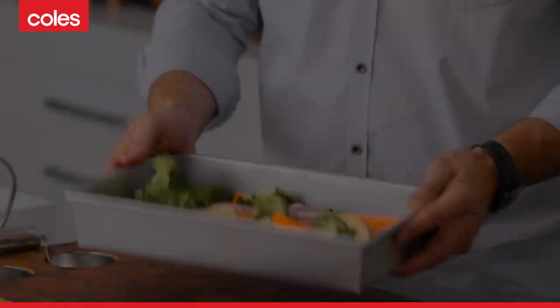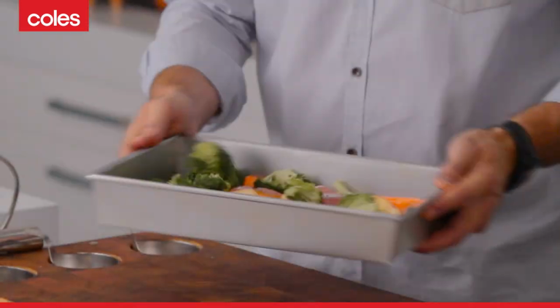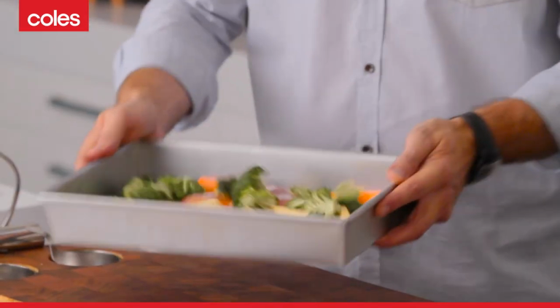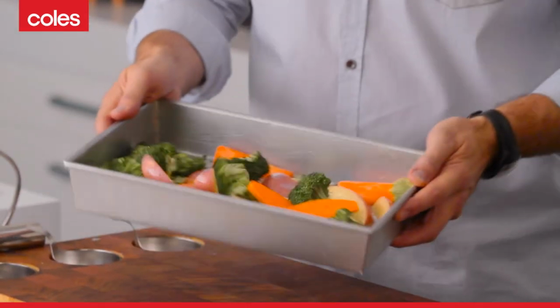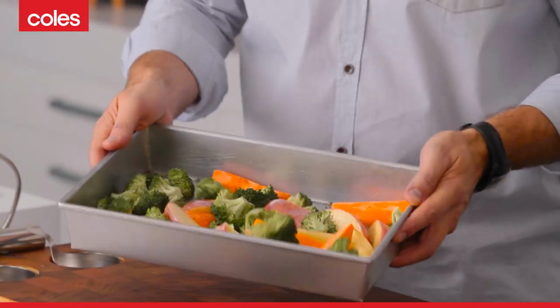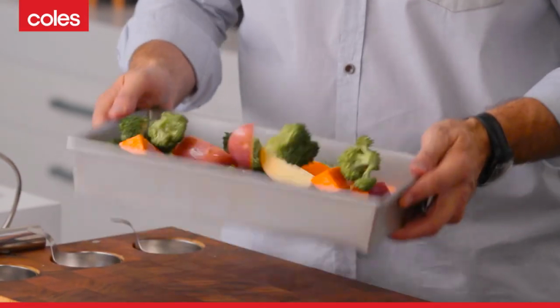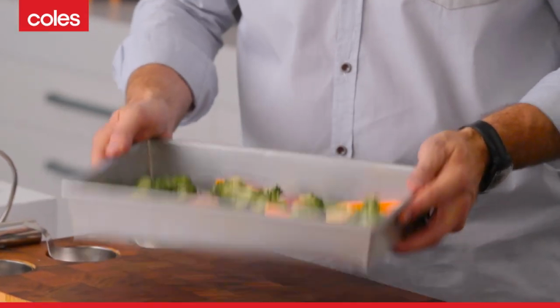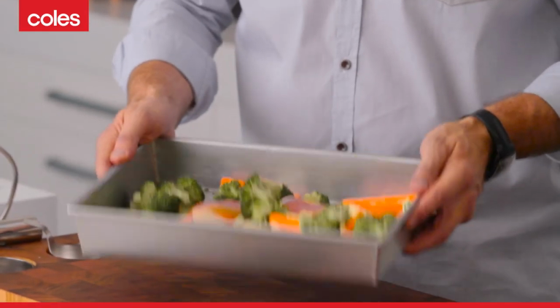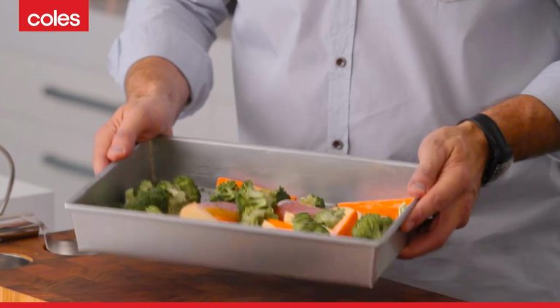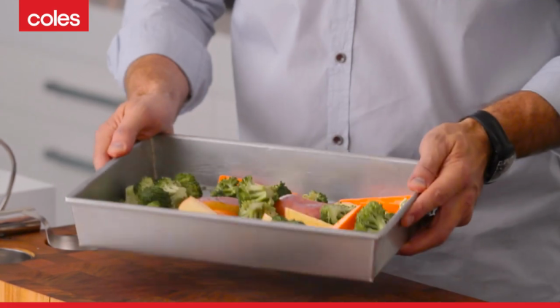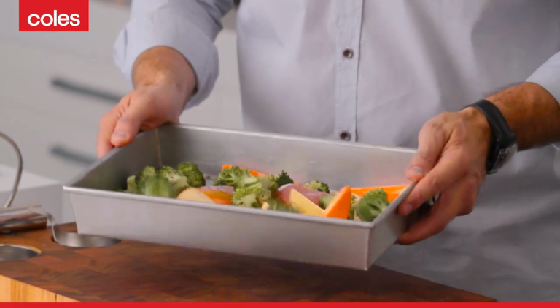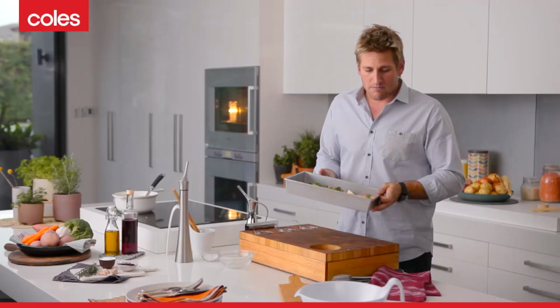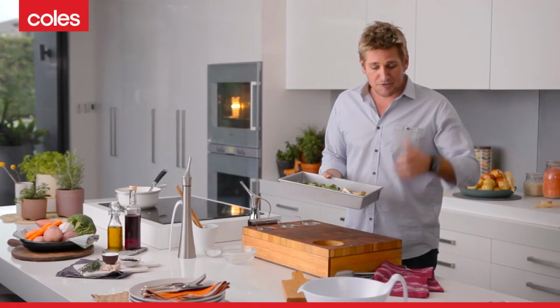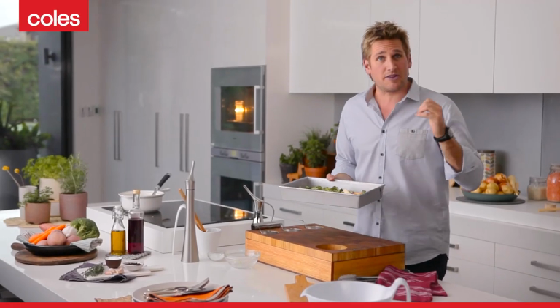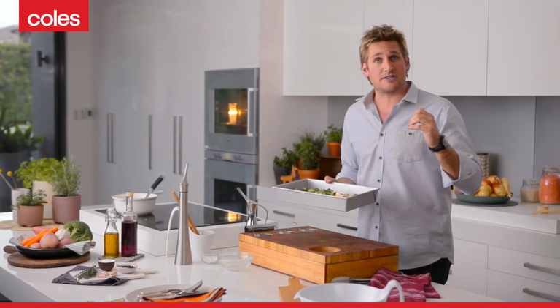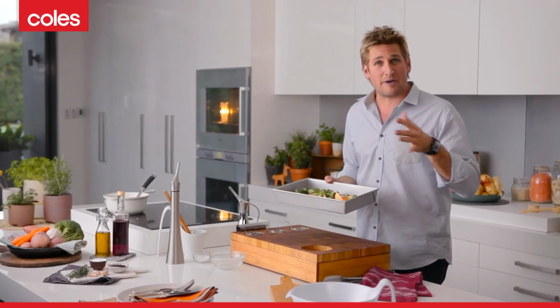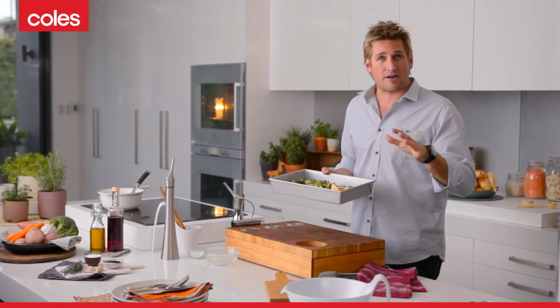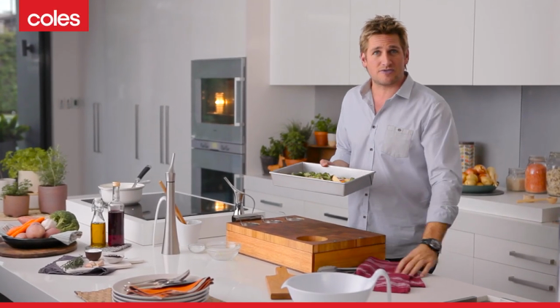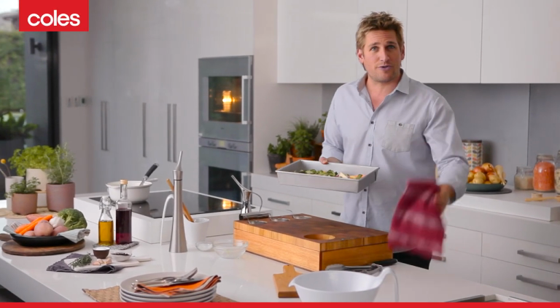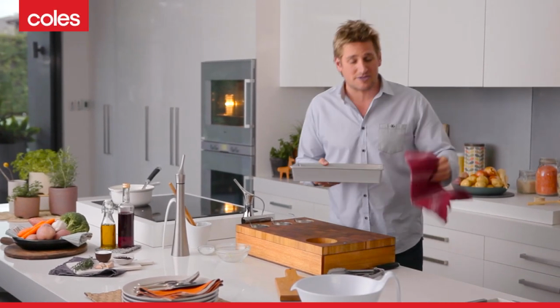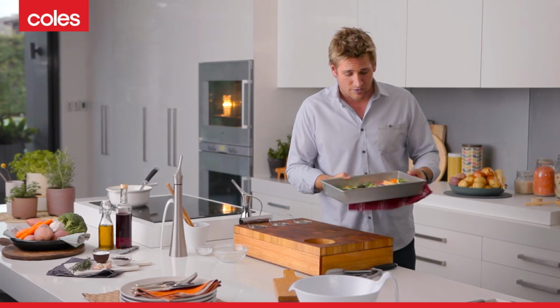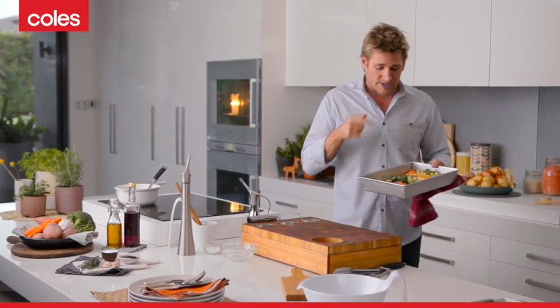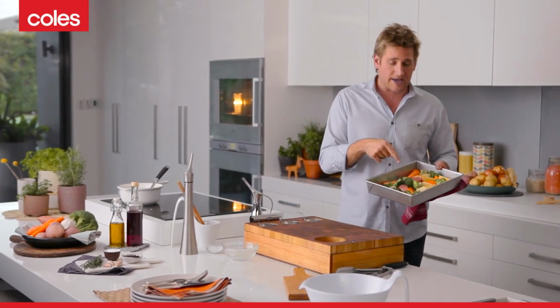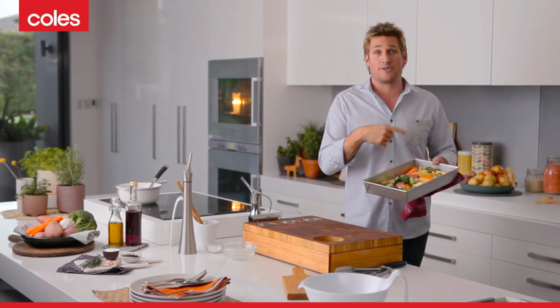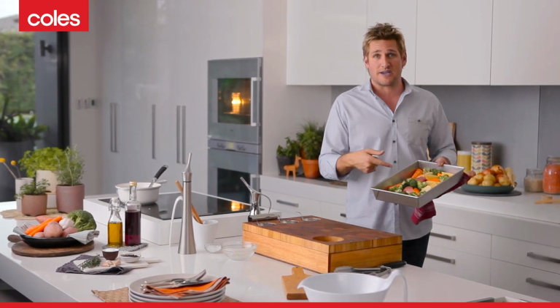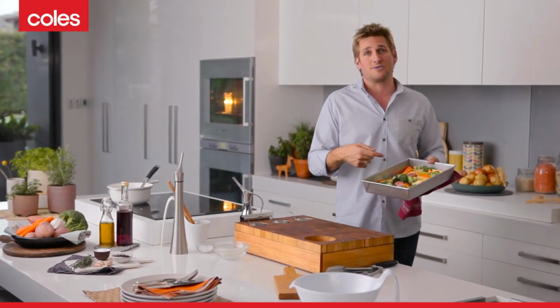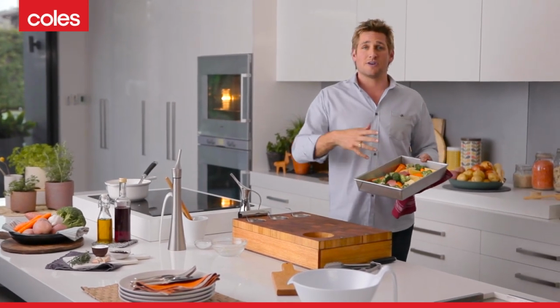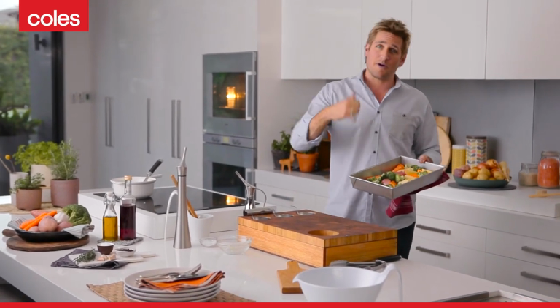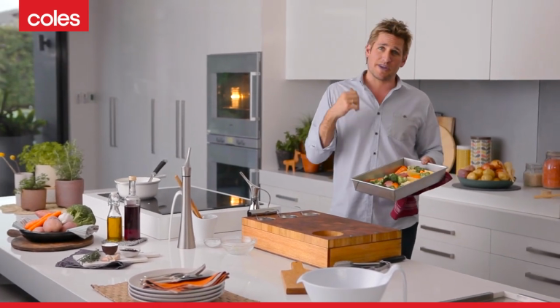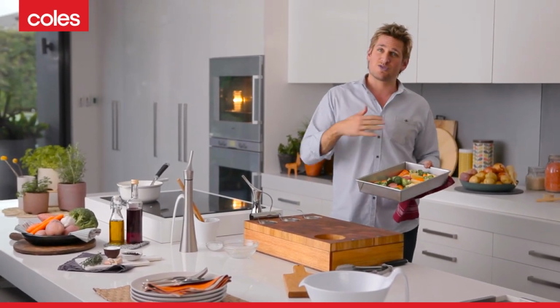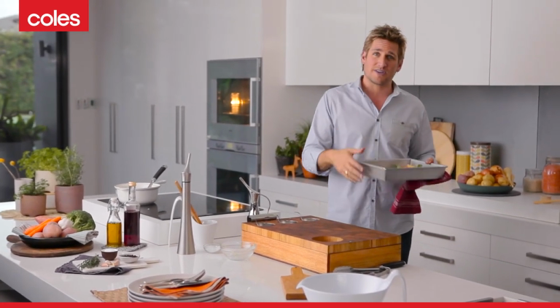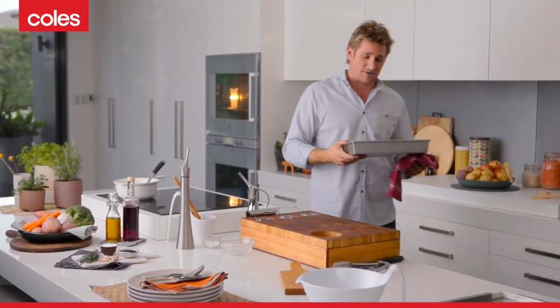I've got my veggies with a little bit of olive oil, salt and pepper ready to go in the oven. My beef's been in there braising for about an hour and a half so it's got 30 minutes to go, which is exactly how long these will take to cook. So I'm going to pop them in now so they finish at the same time.